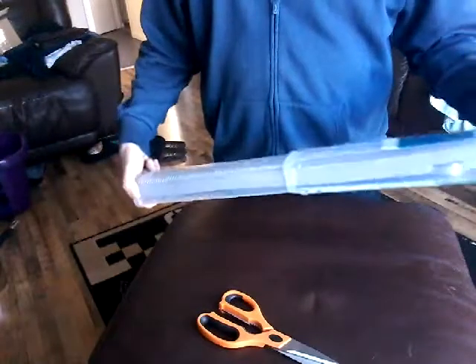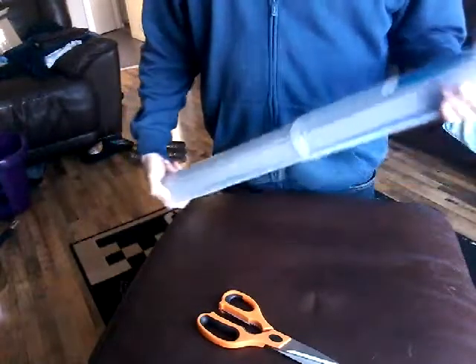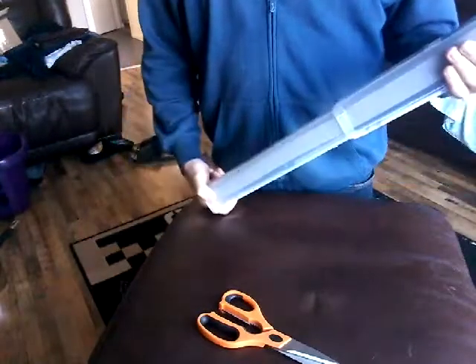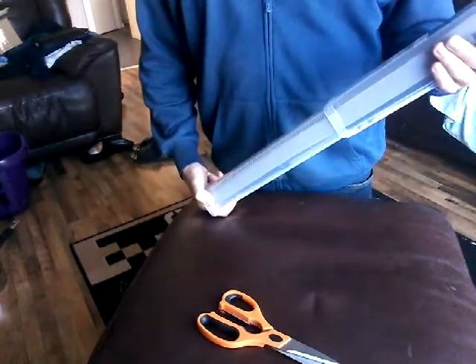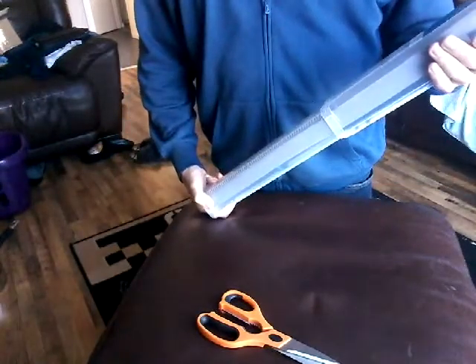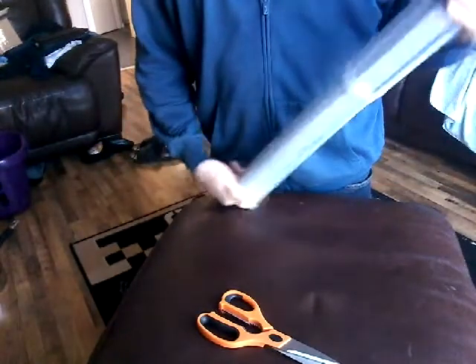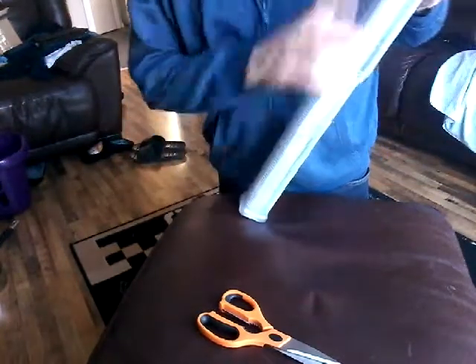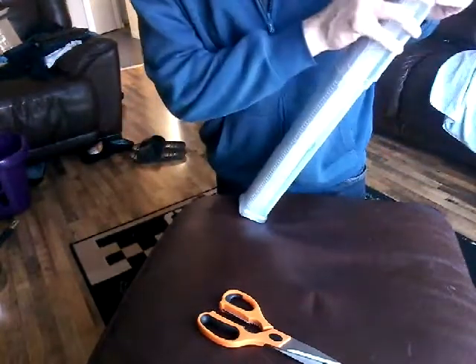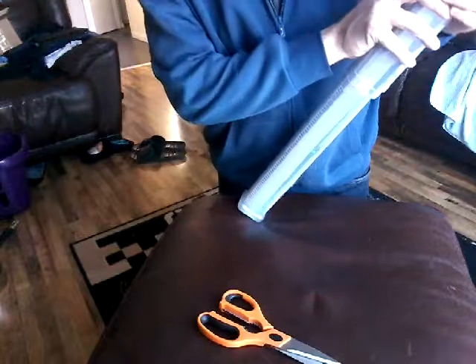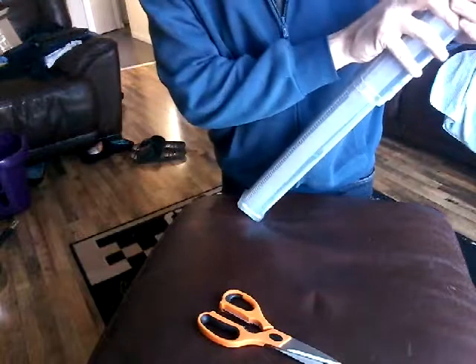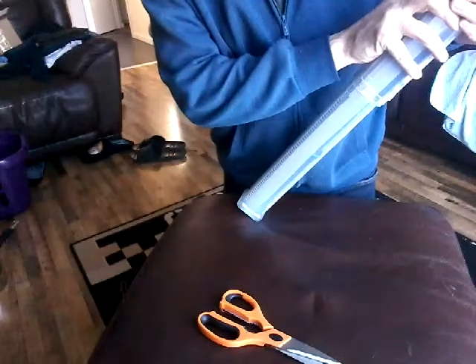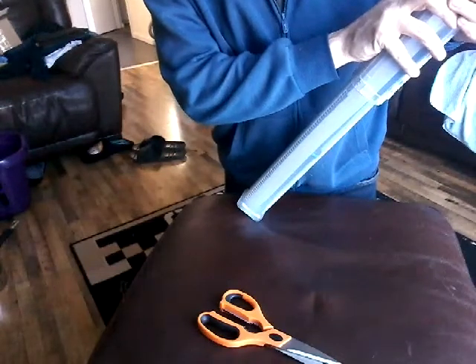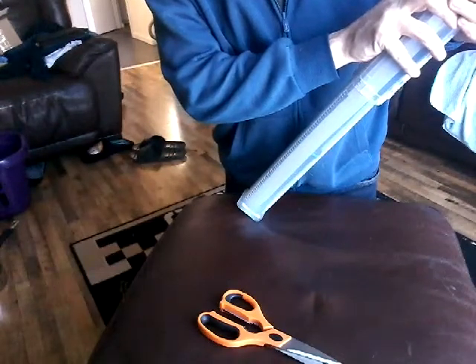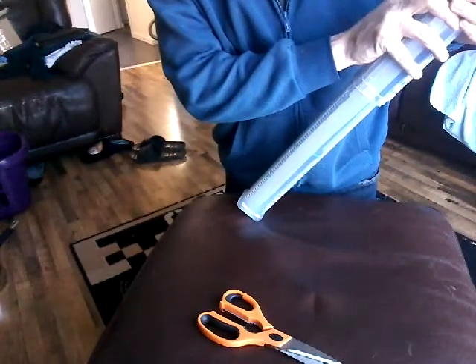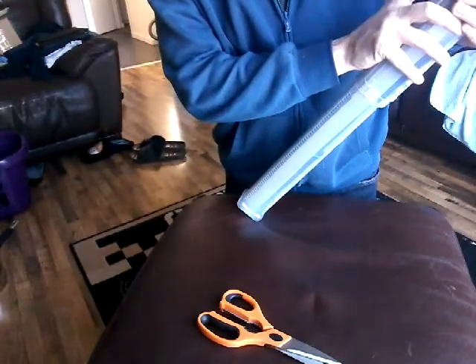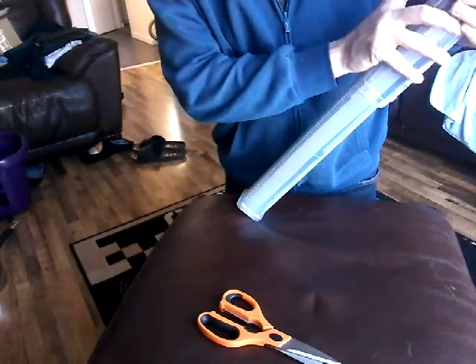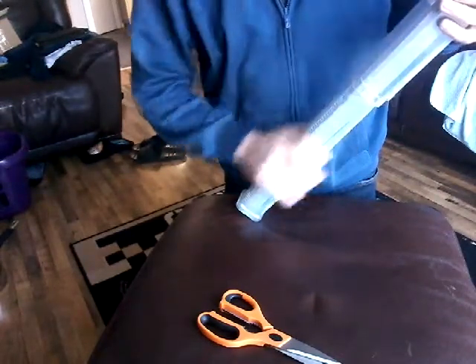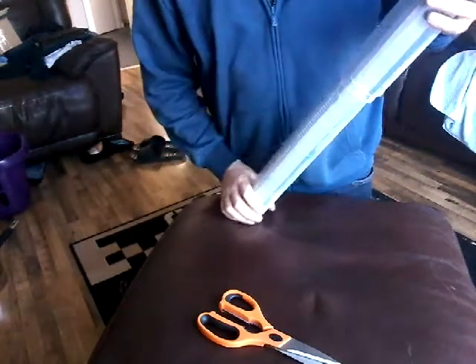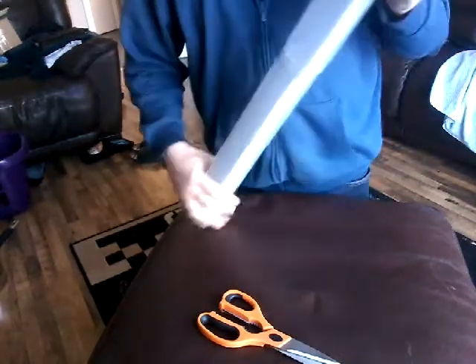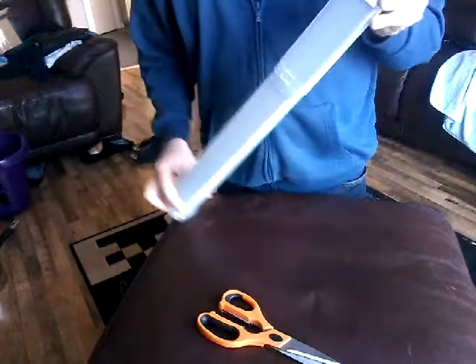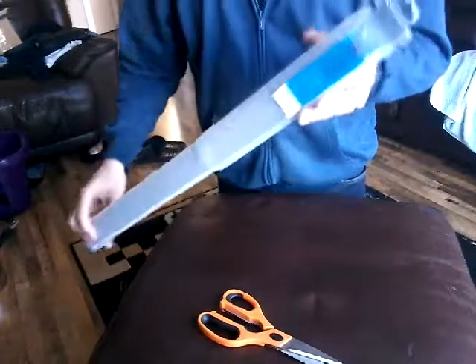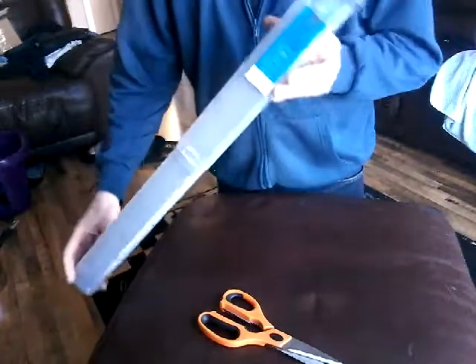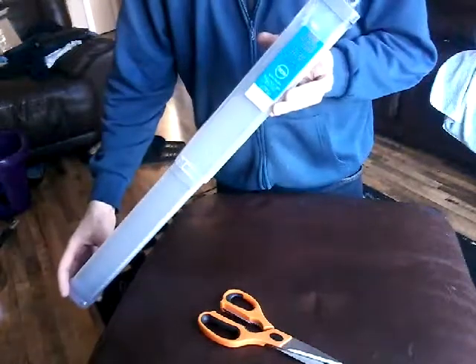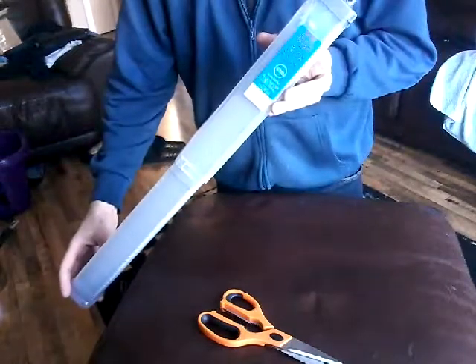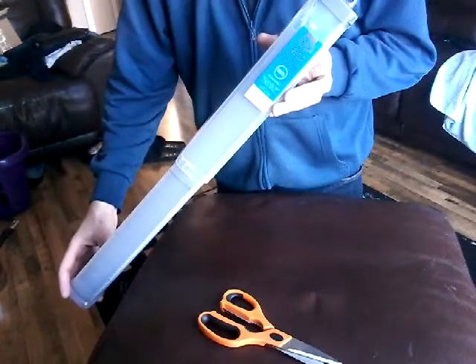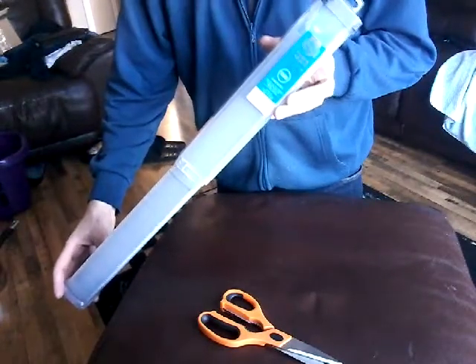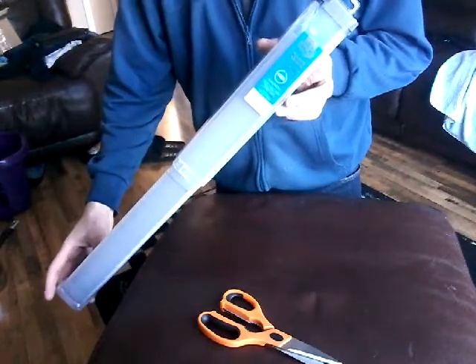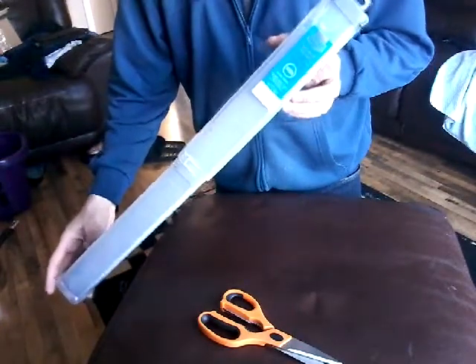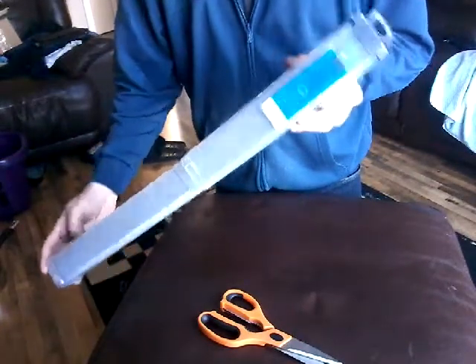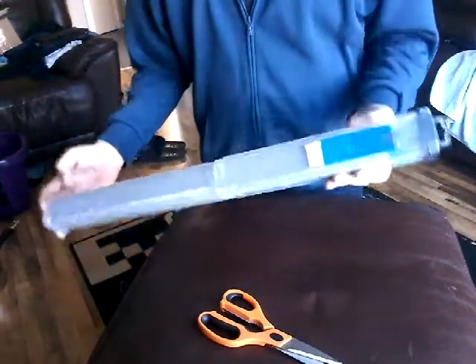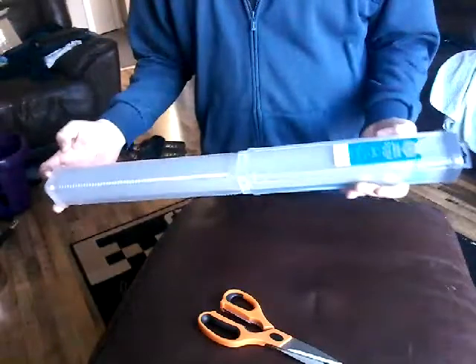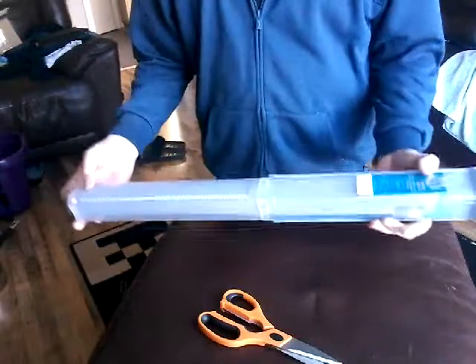Halfords Advanced Torque Wrench: 60 to 300 Newton meters, 50 to 220 foot-pounds, half-inch drive, lifetime guarantee. I paid £79 for it delivered. Overall, quite chuffed with it.